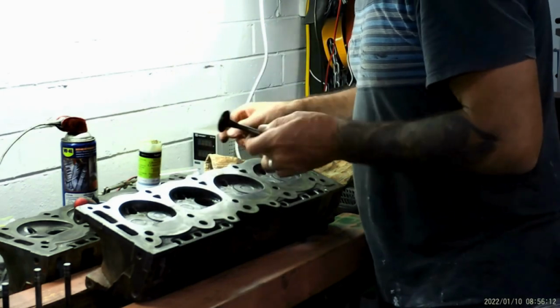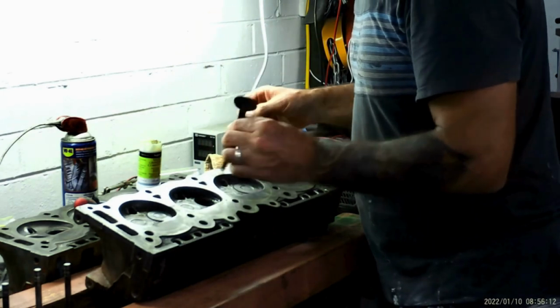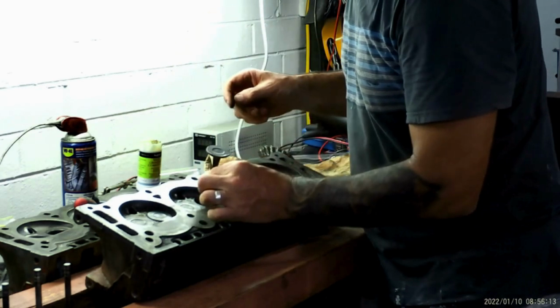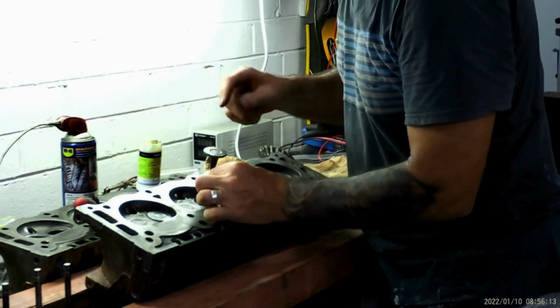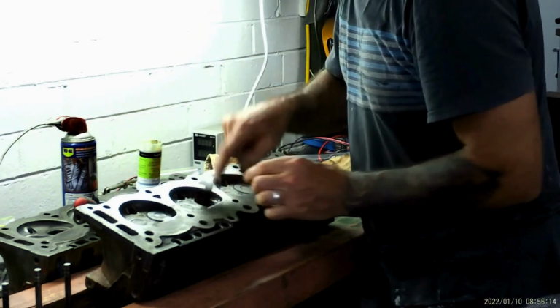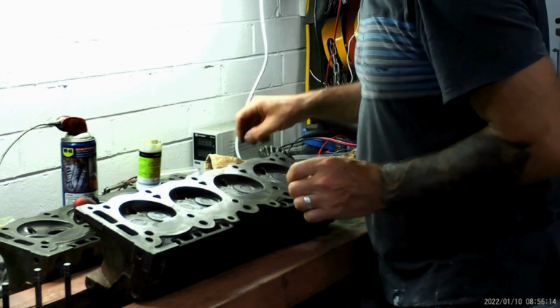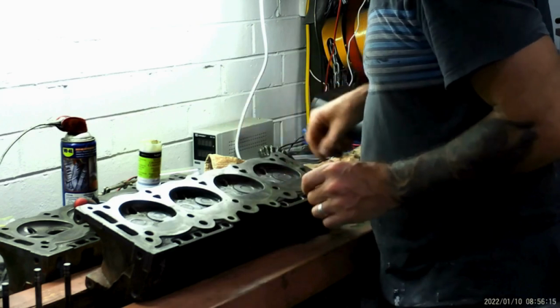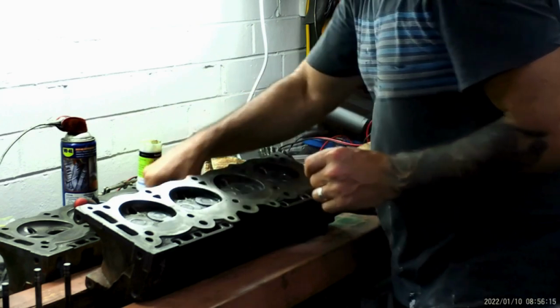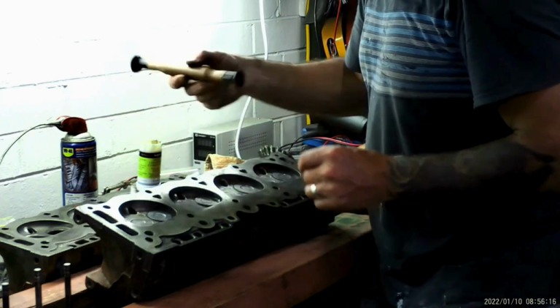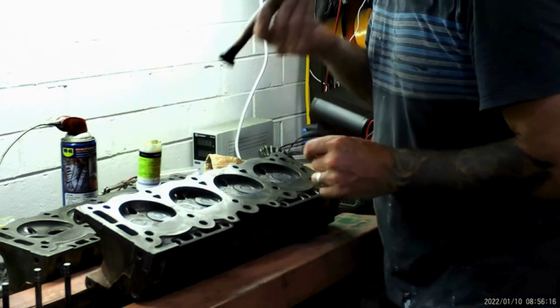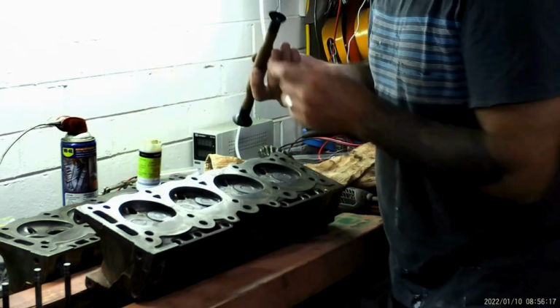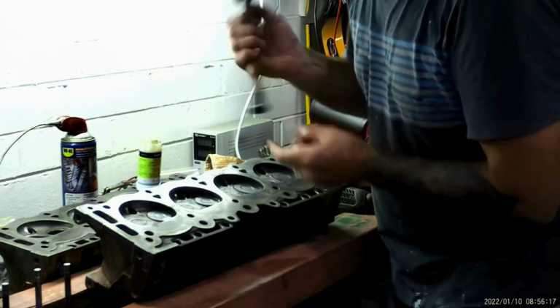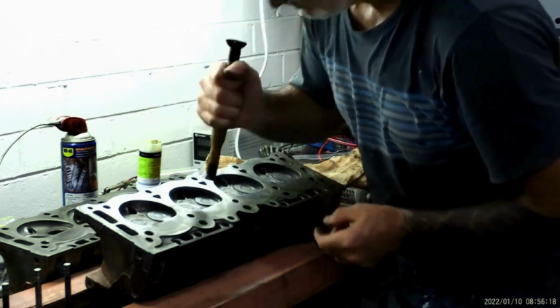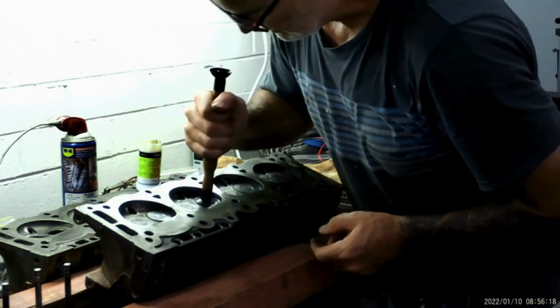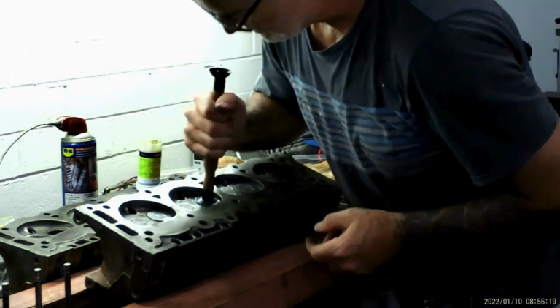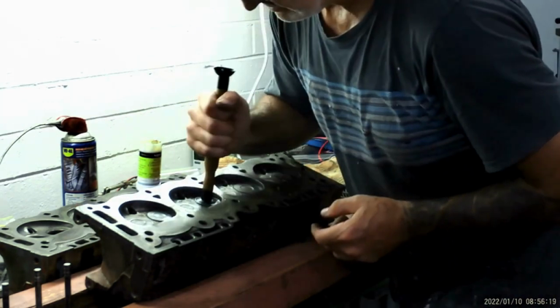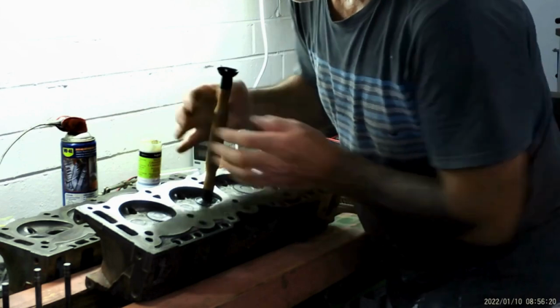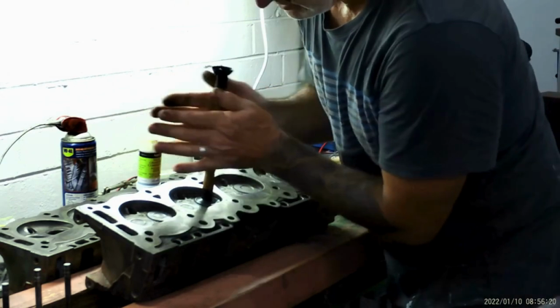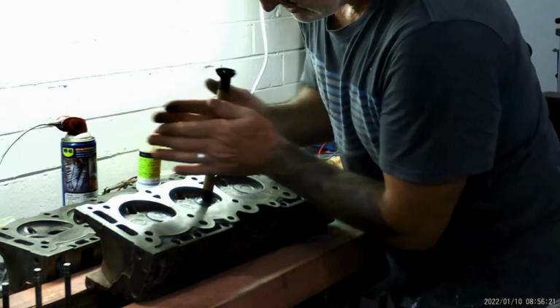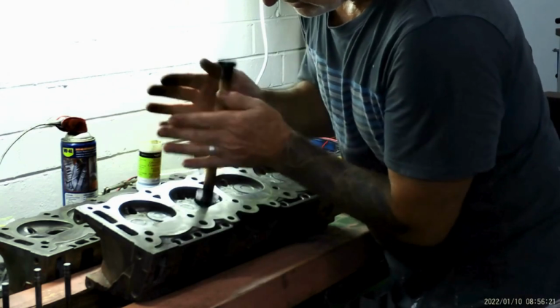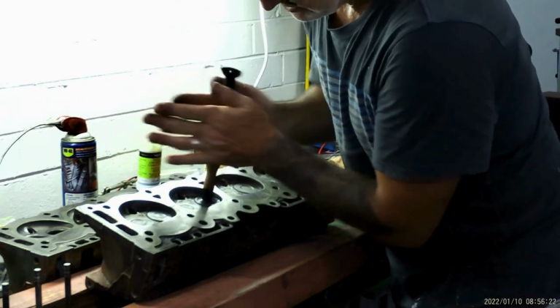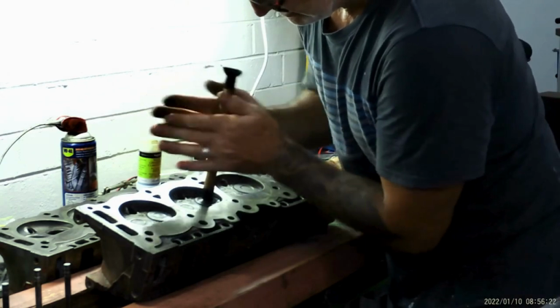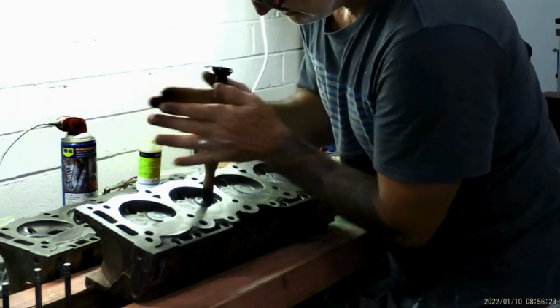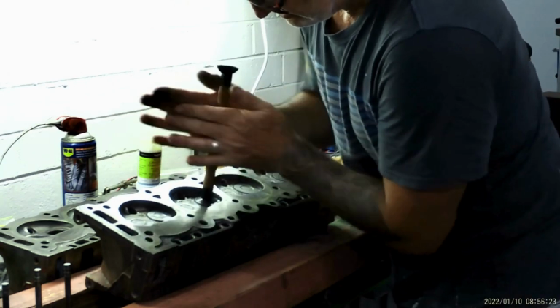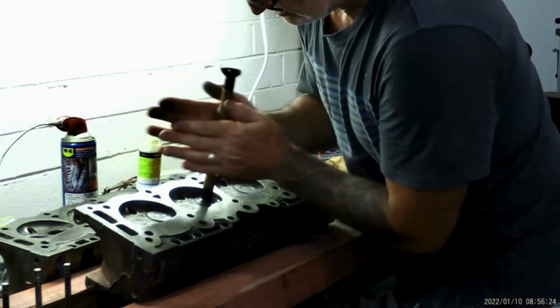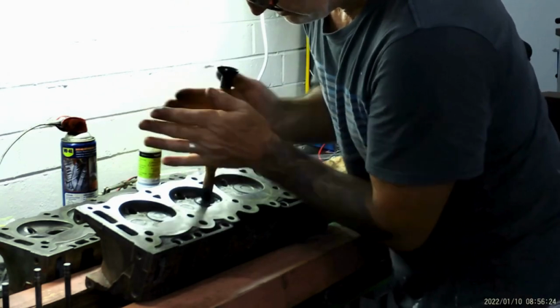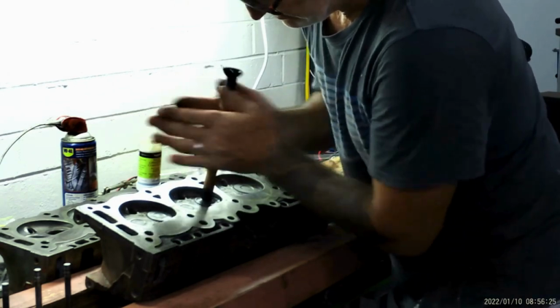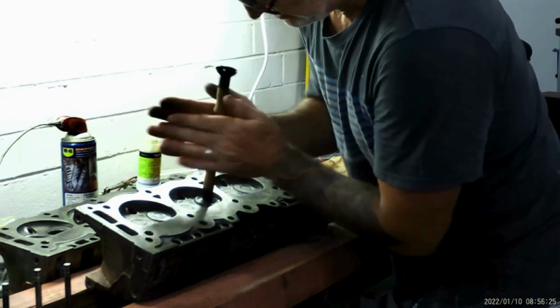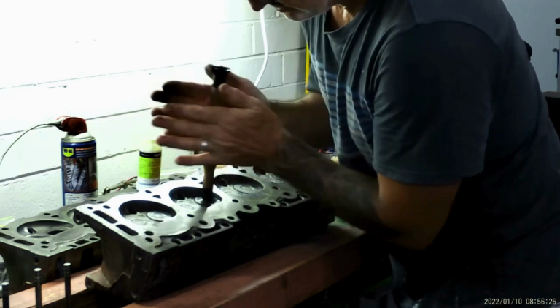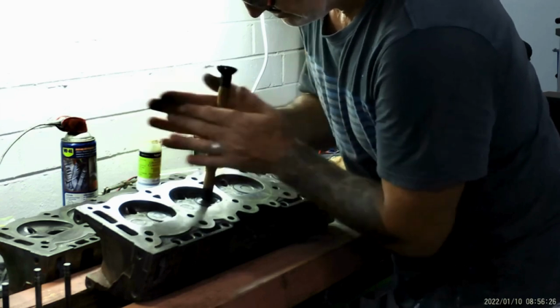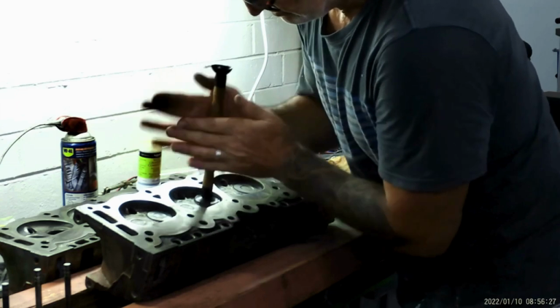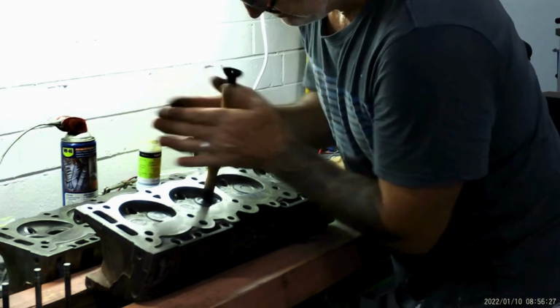I was told it was an original engine. Like I showed you when I stripped it down, it had standard pistons in it but ten-thou over bearings.